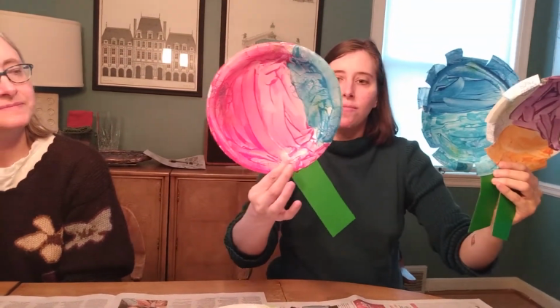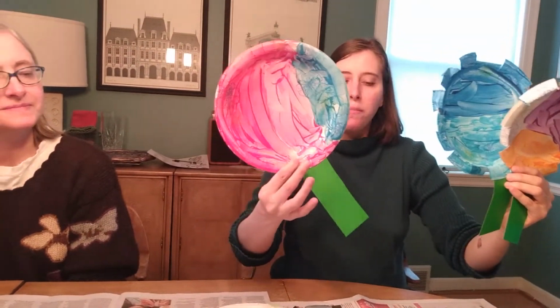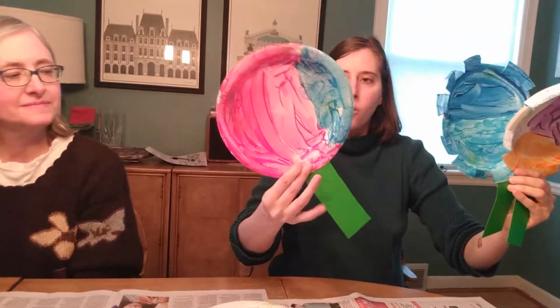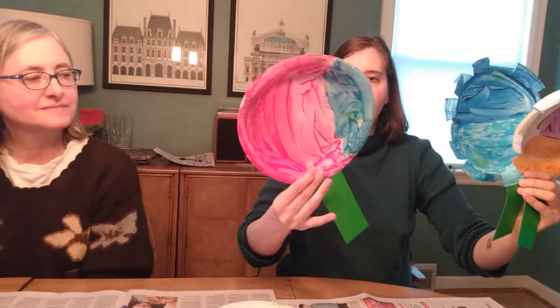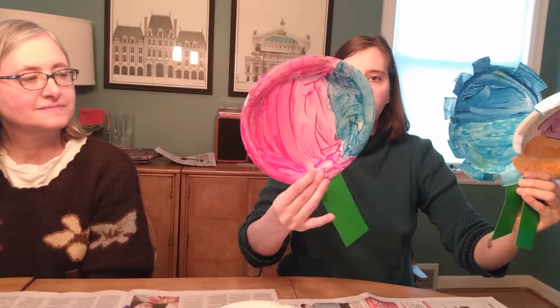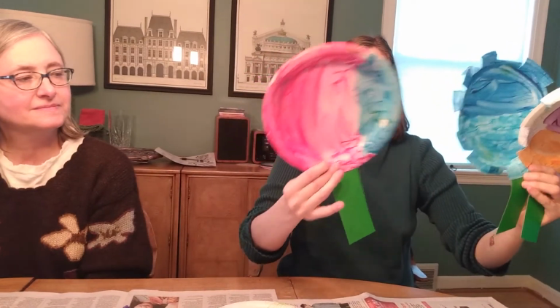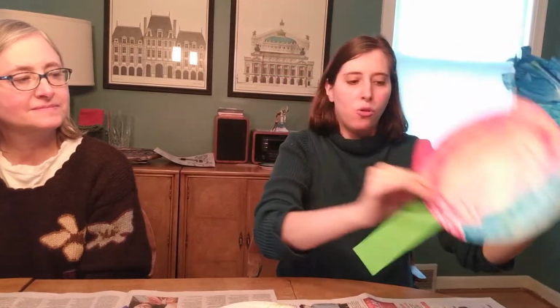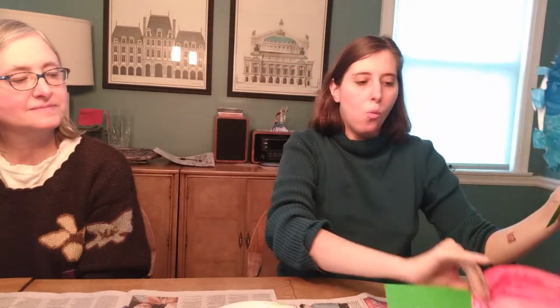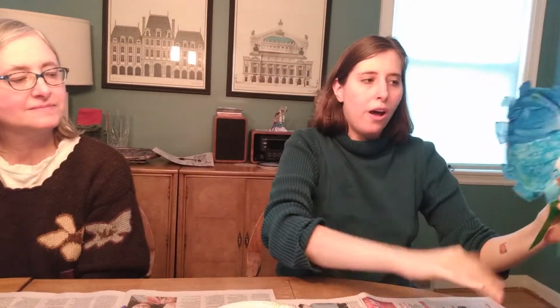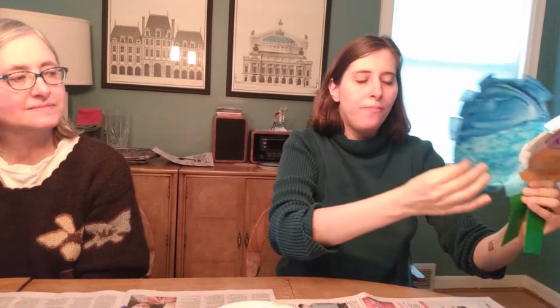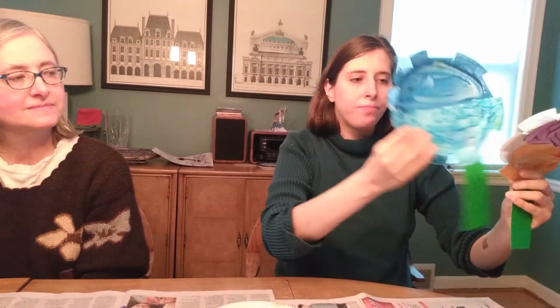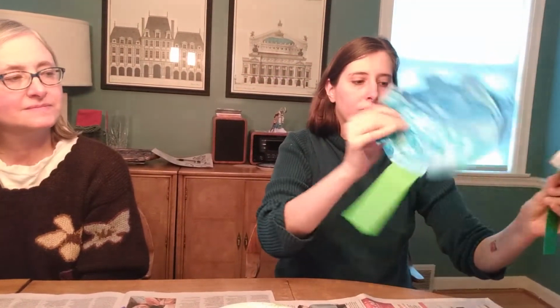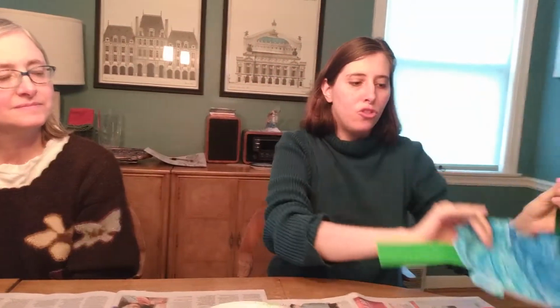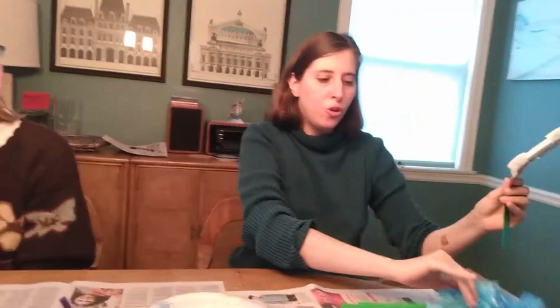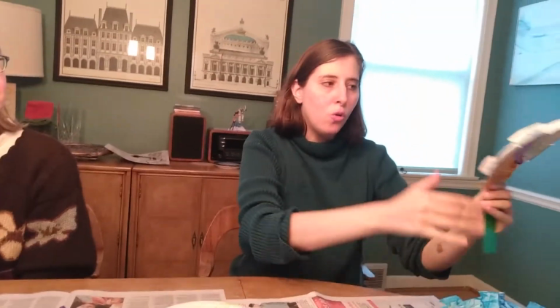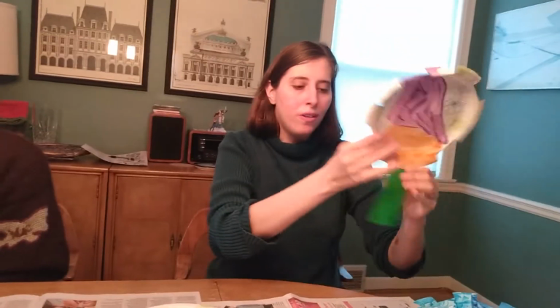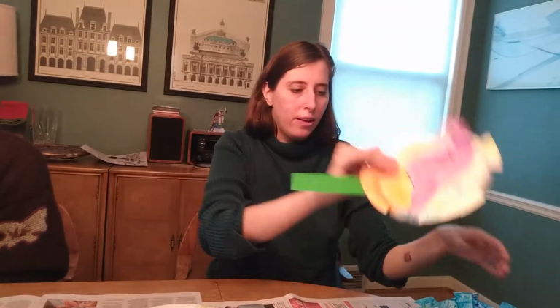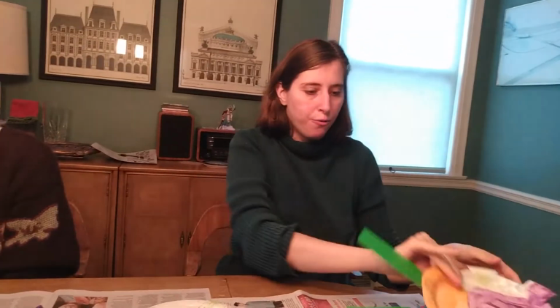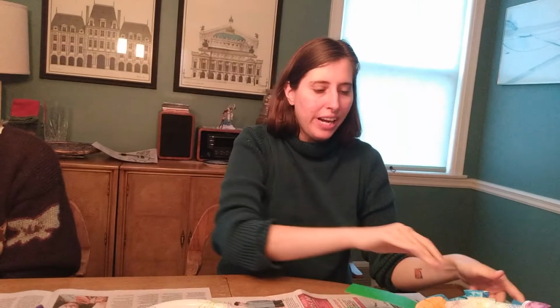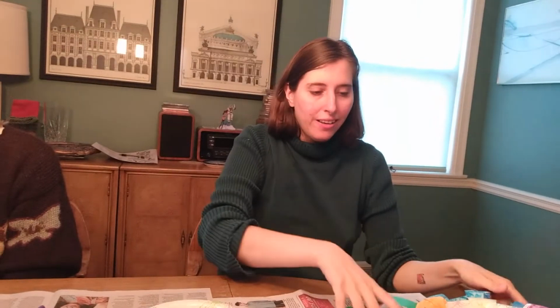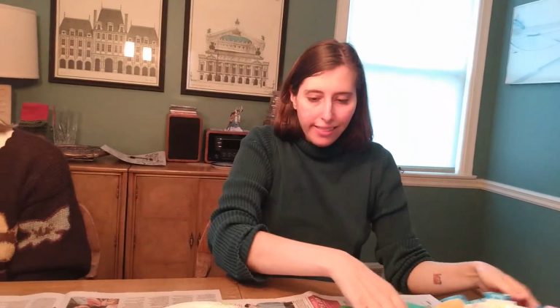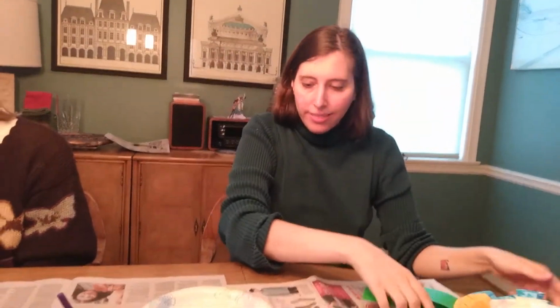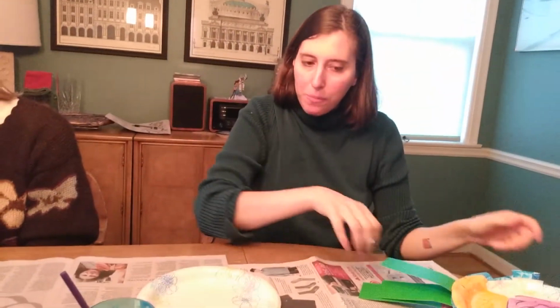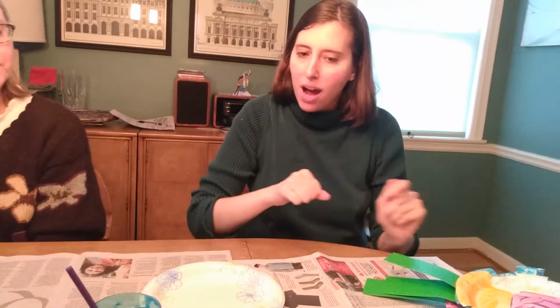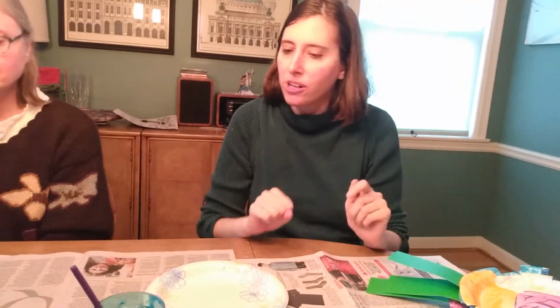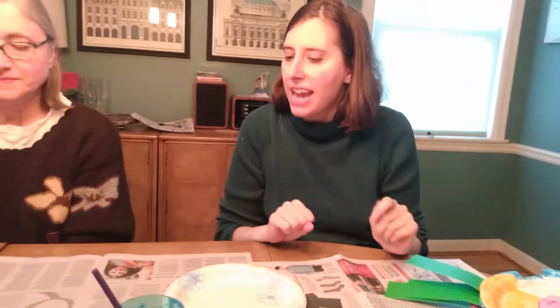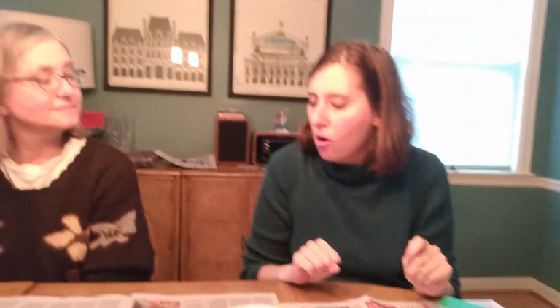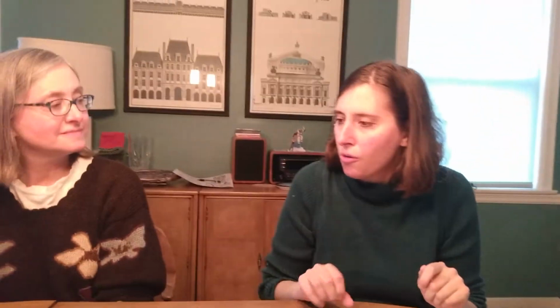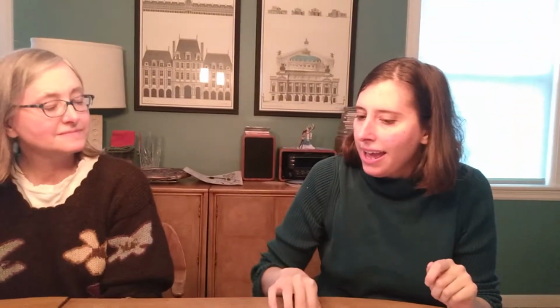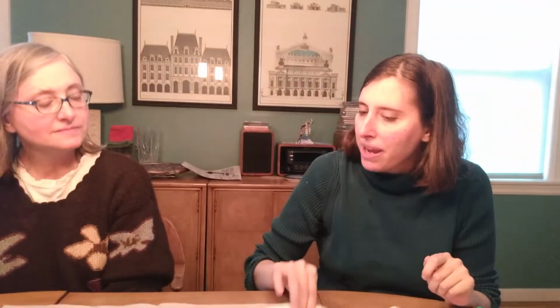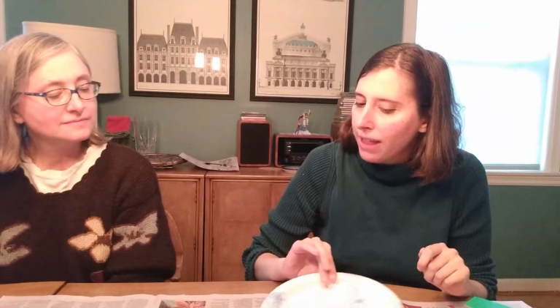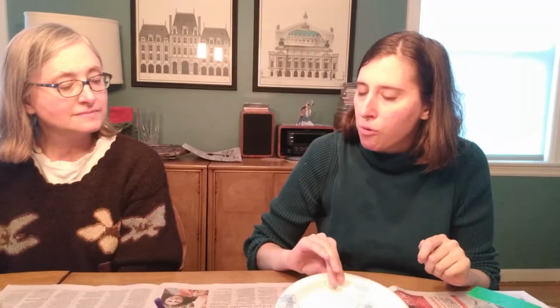How many do I have? Let's count — one, two, three. Now me and mom are going to take our turn and make flowers.